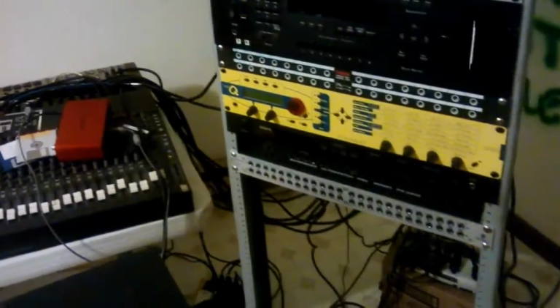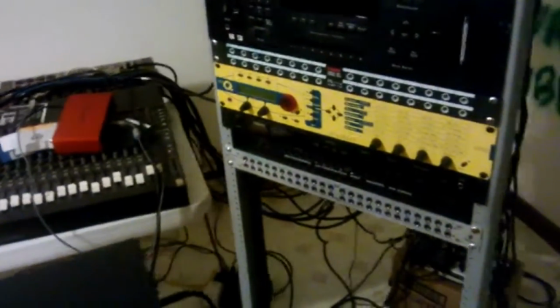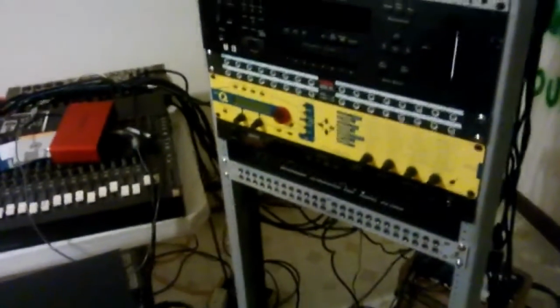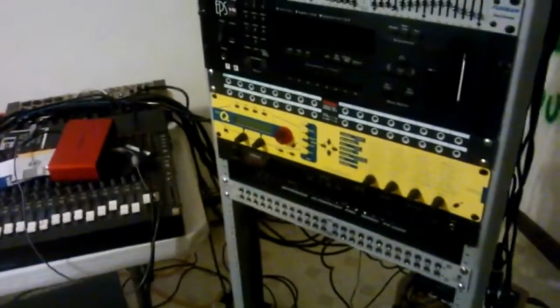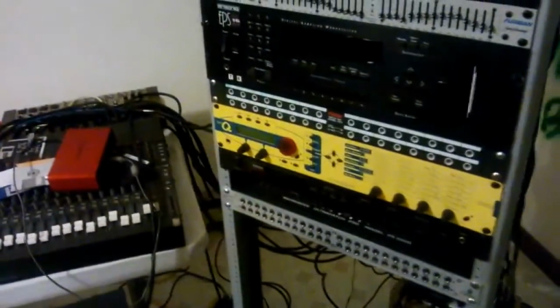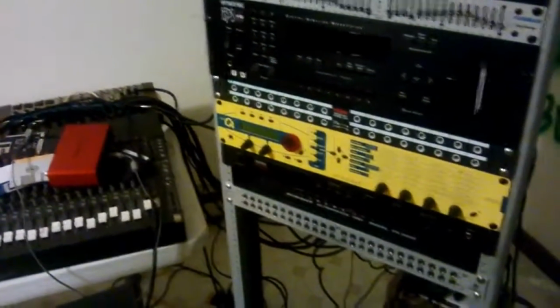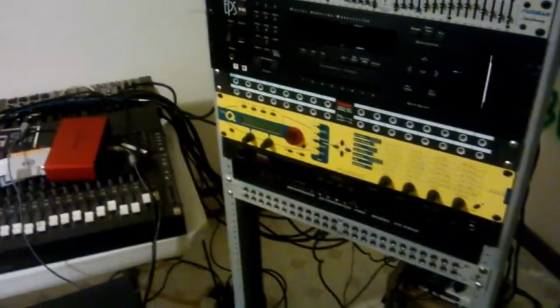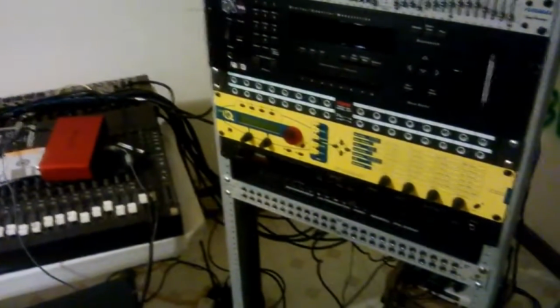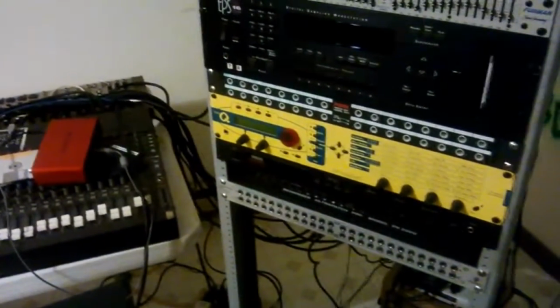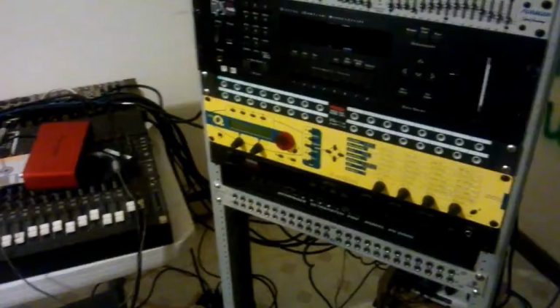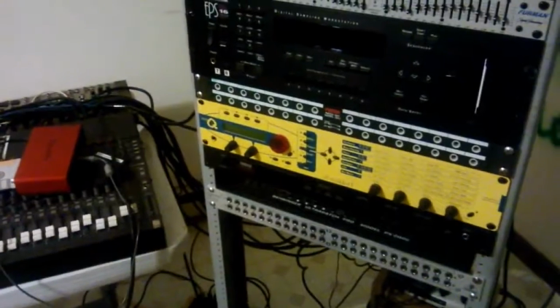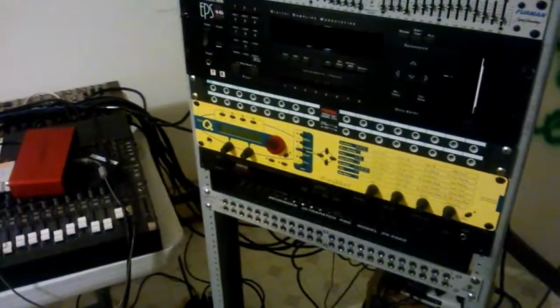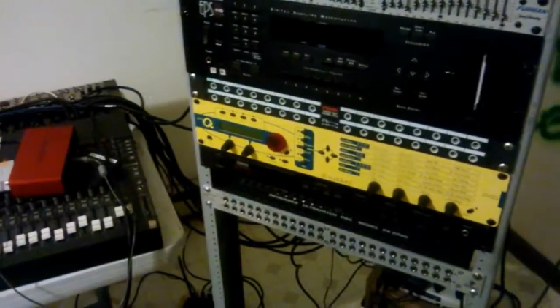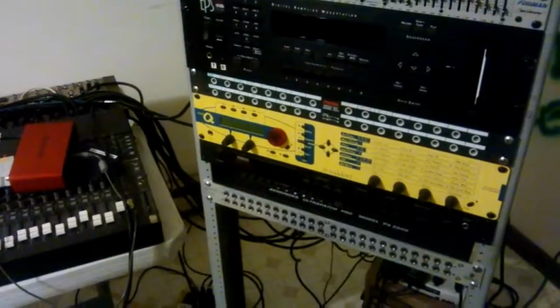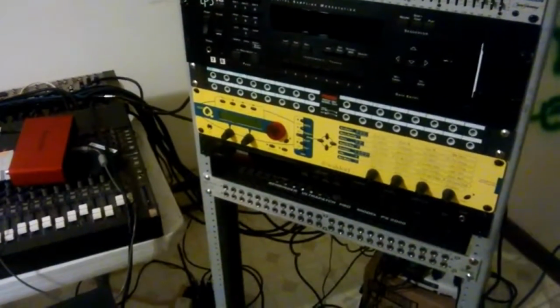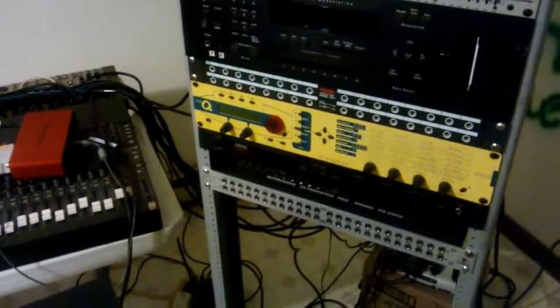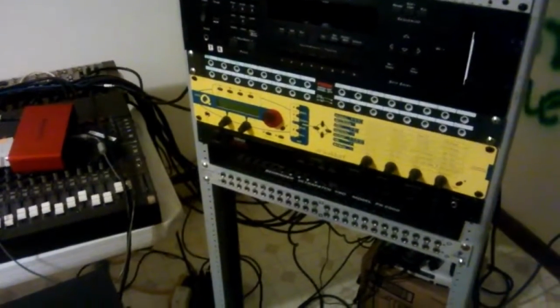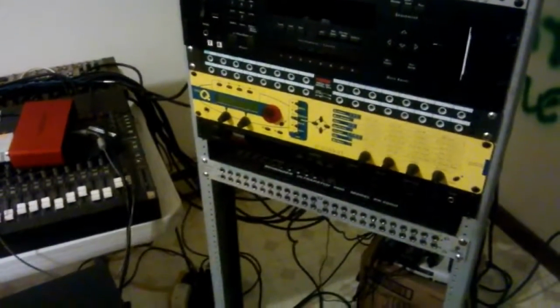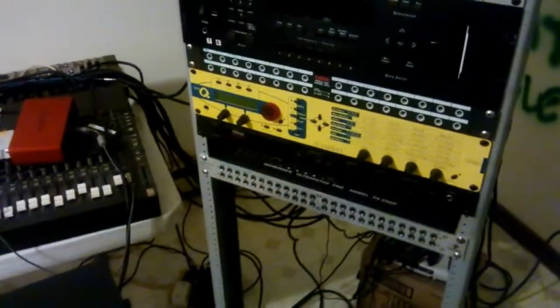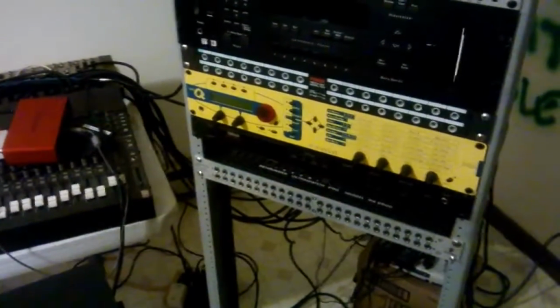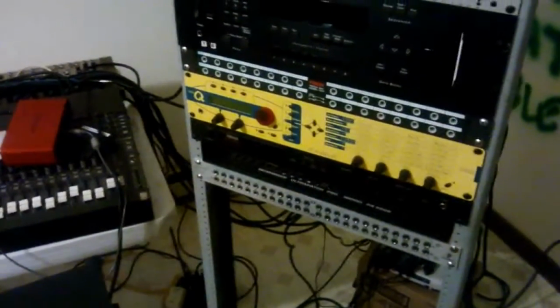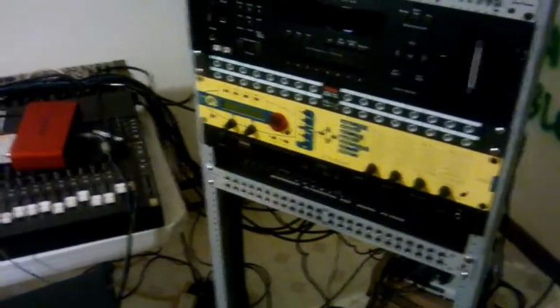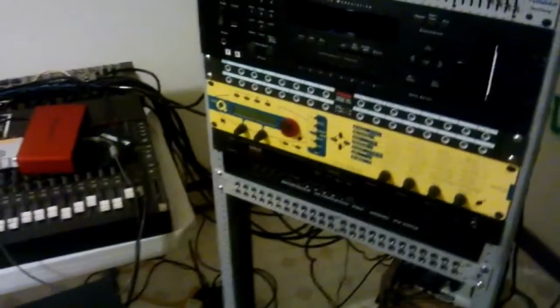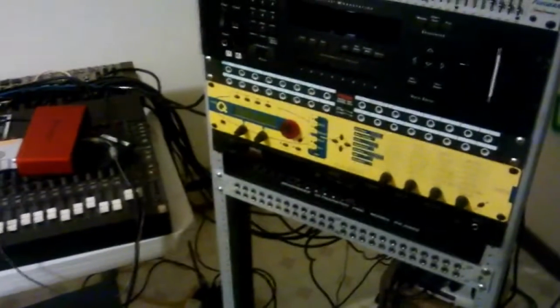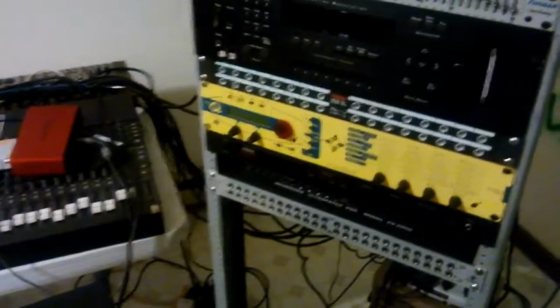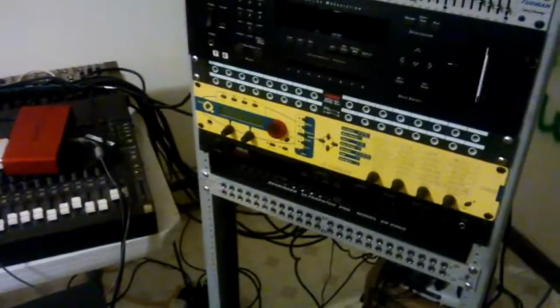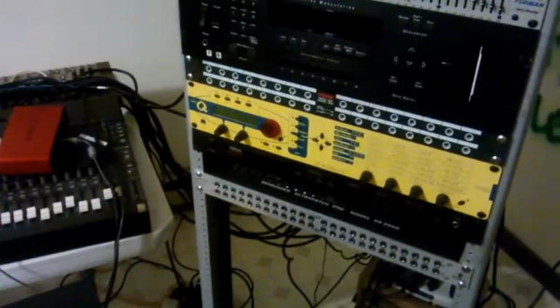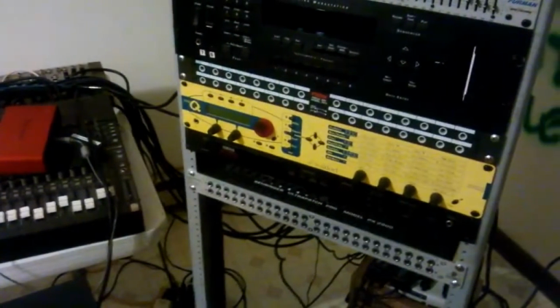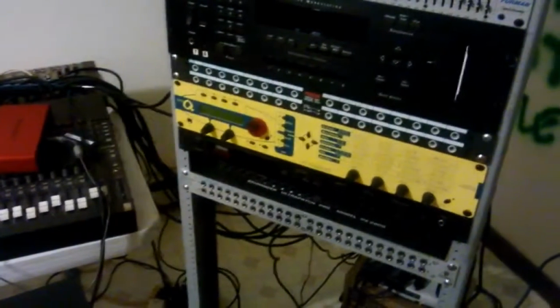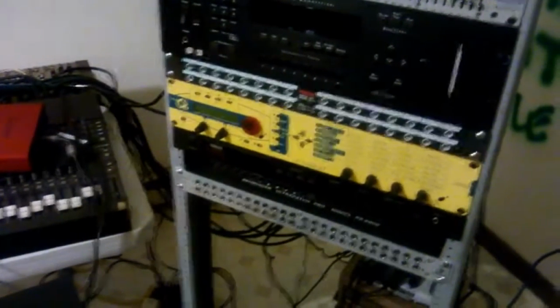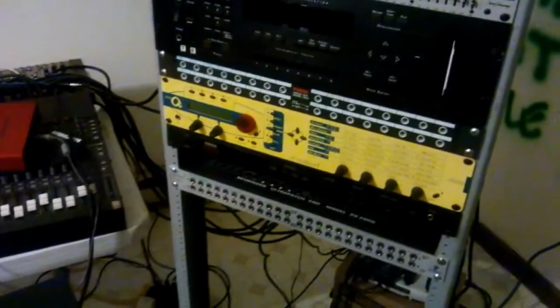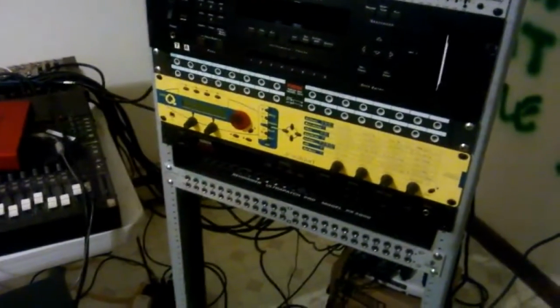Okay guys, this is long overdue, but I'm just going to give you a quick little studio tour of the new setup. Some stuff's unhooked right now, but you'll be able to get a general sense of what I've got going on here.